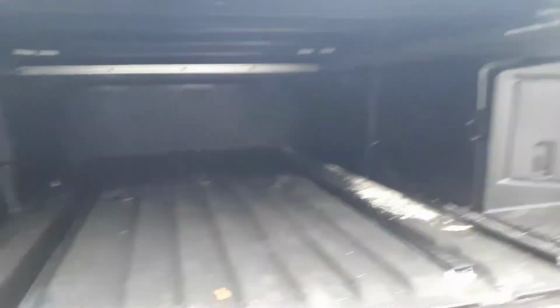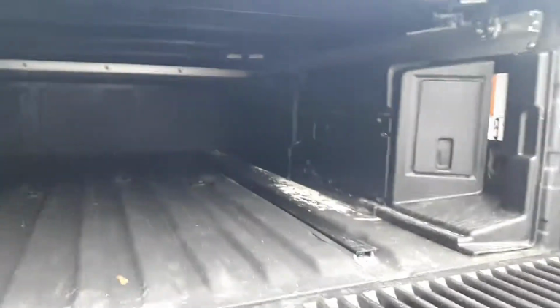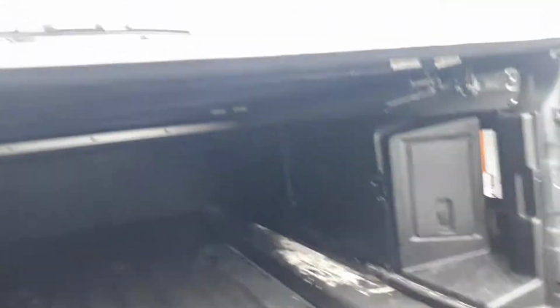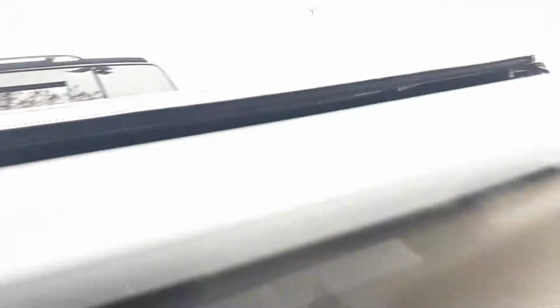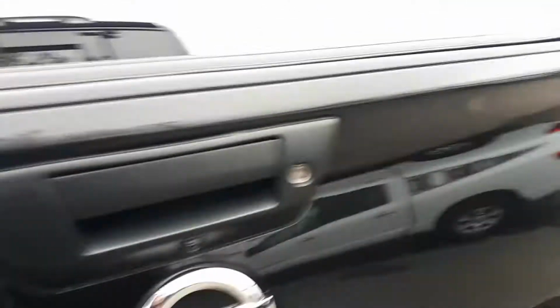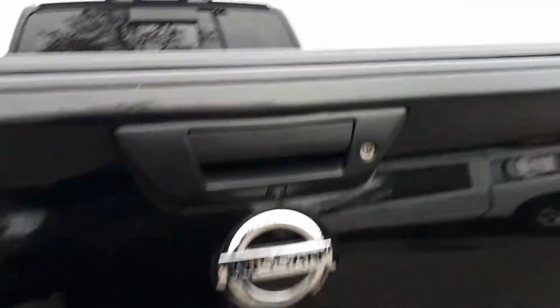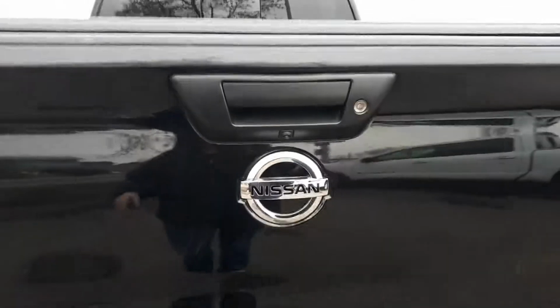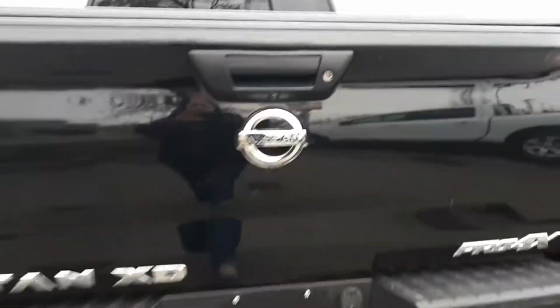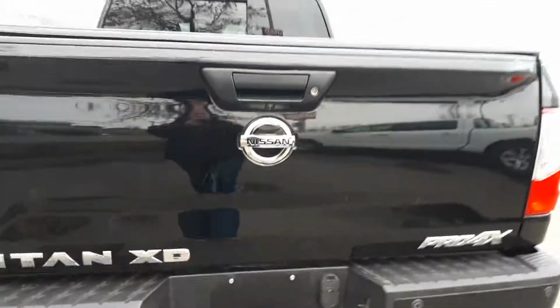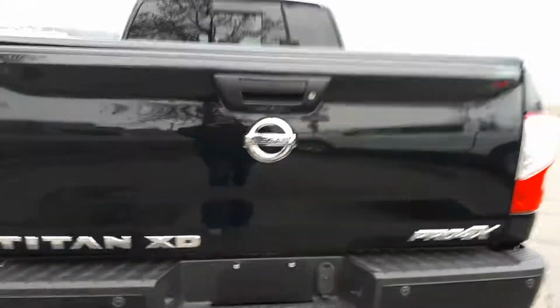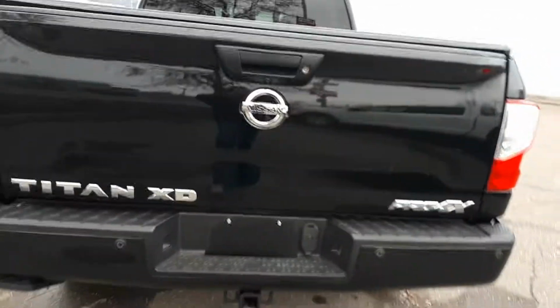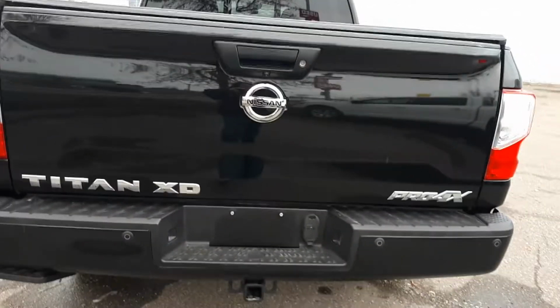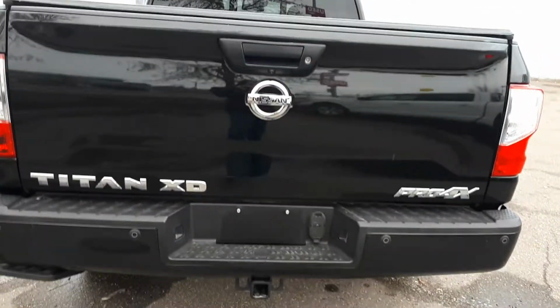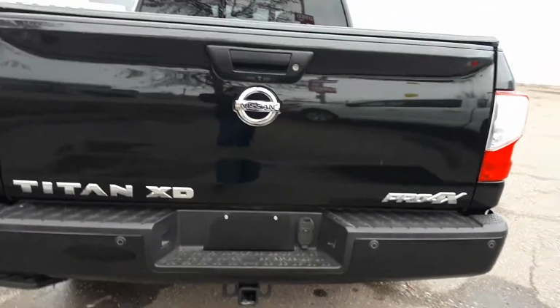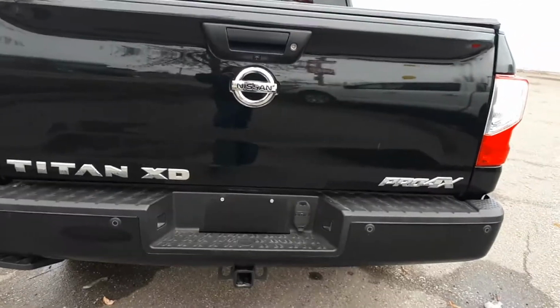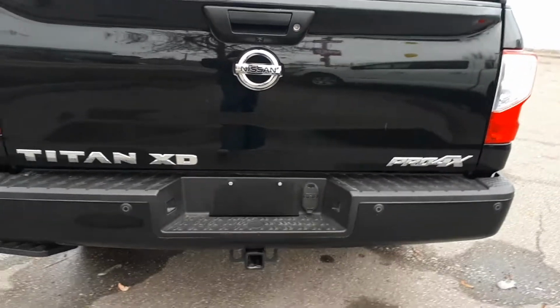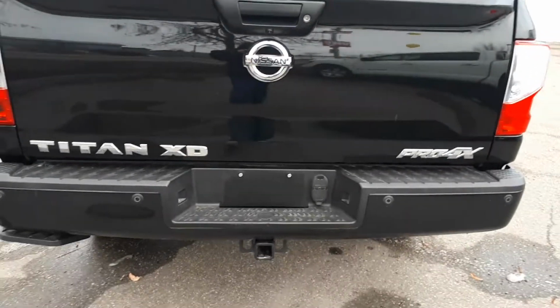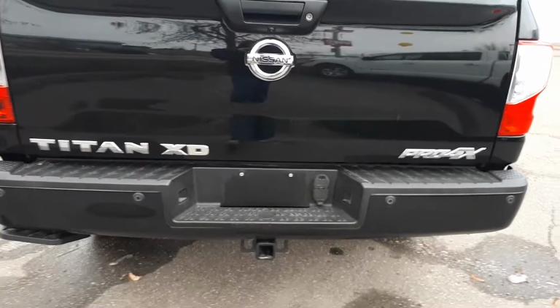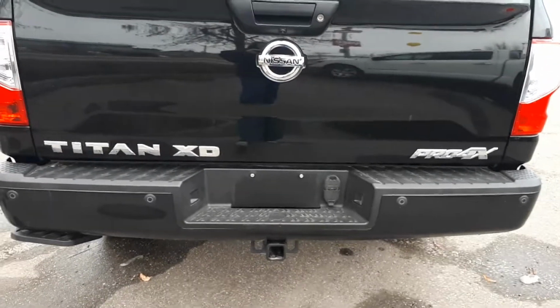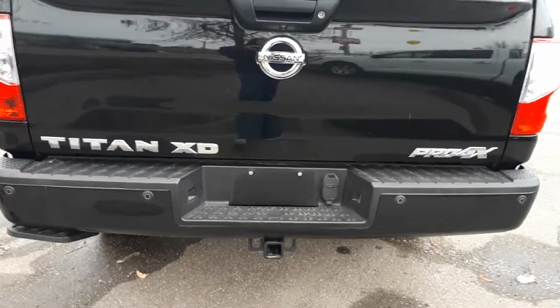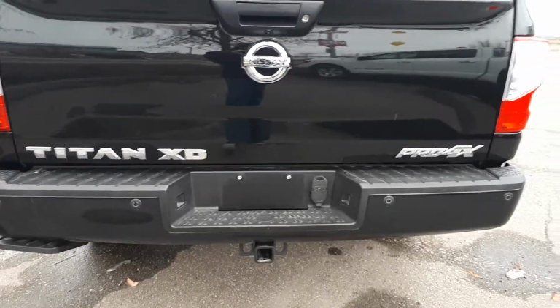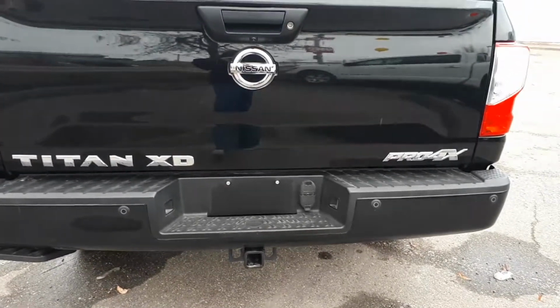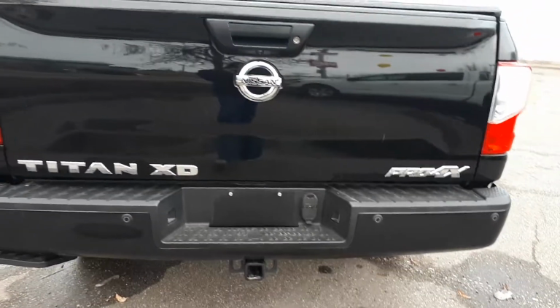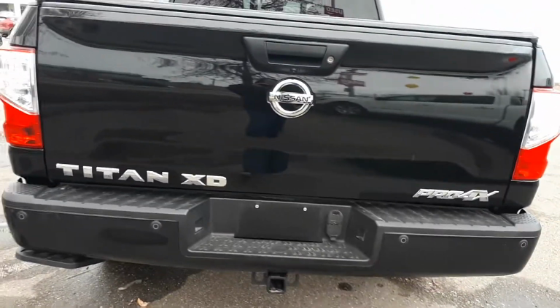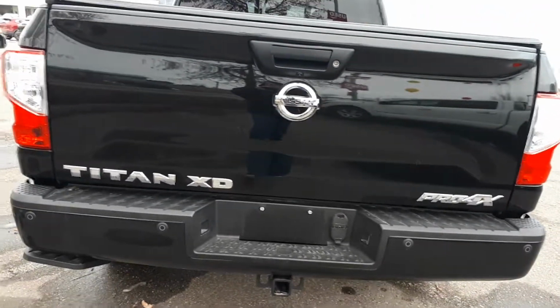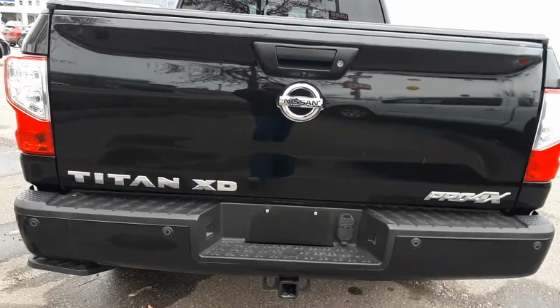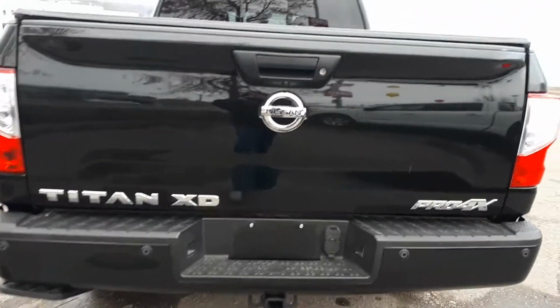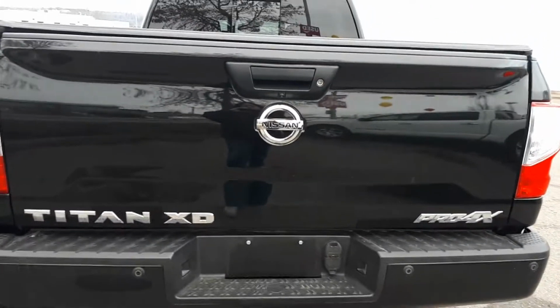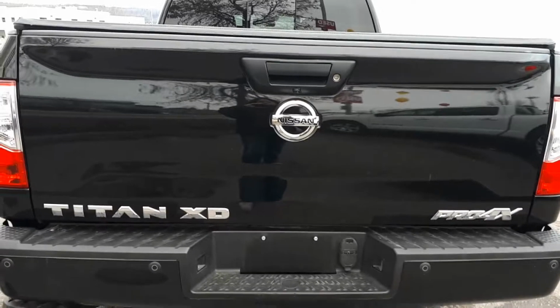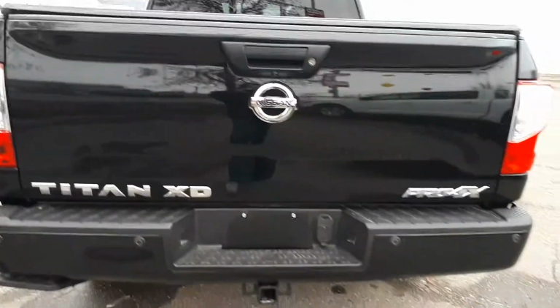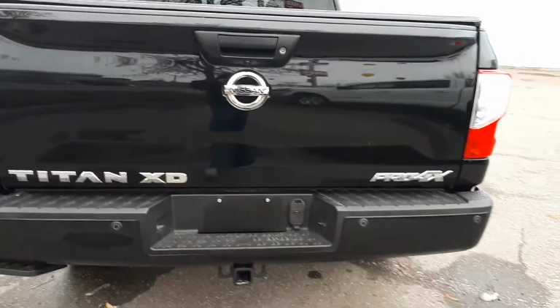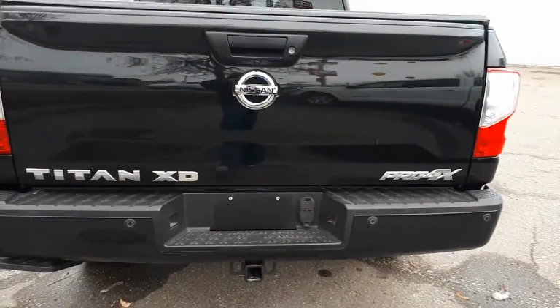So that concludes our 2016 Nissan Titan Pro 4X with diesel. If you have any questions or you'd like to come check out the truck, please come on down and see us here at Northland Nissan.